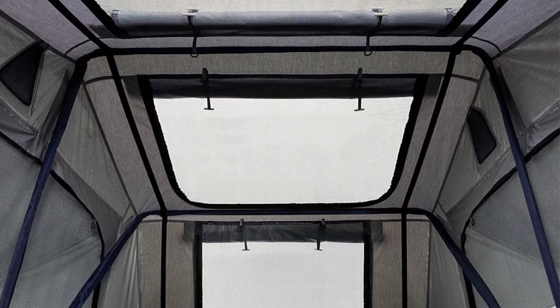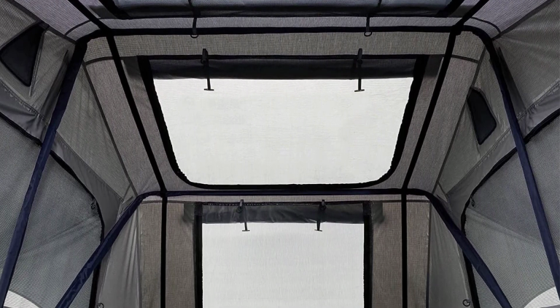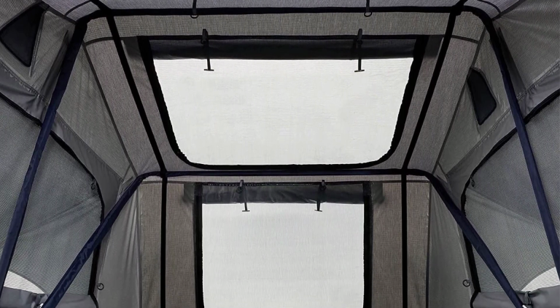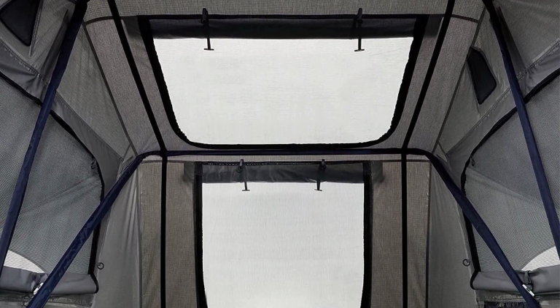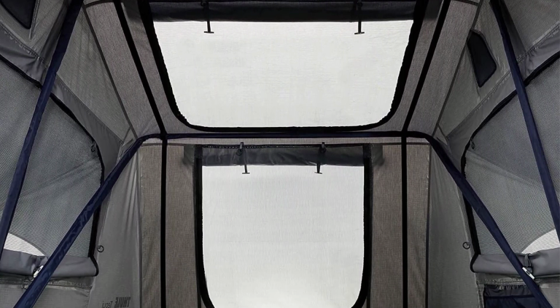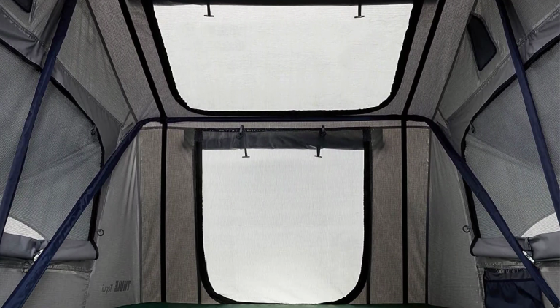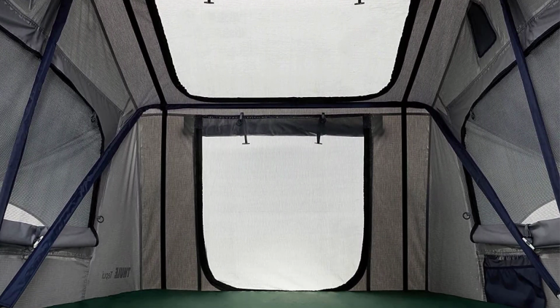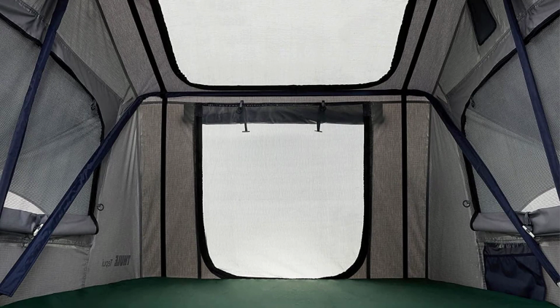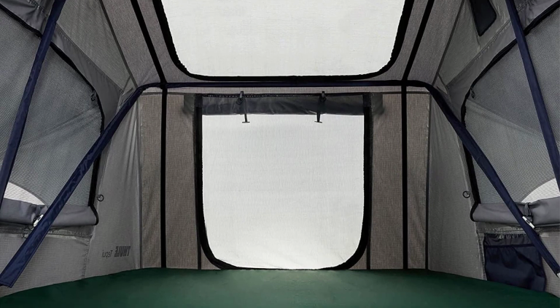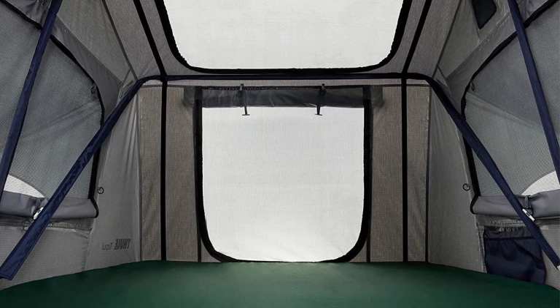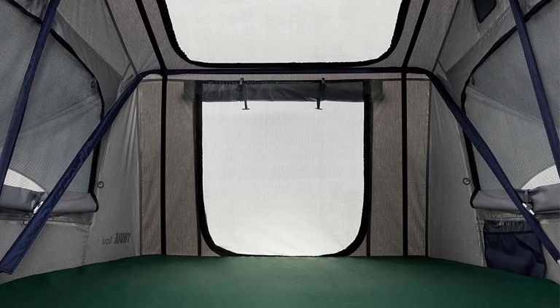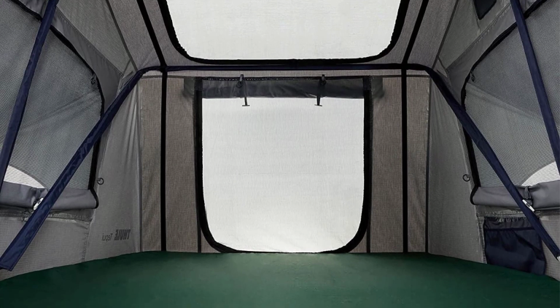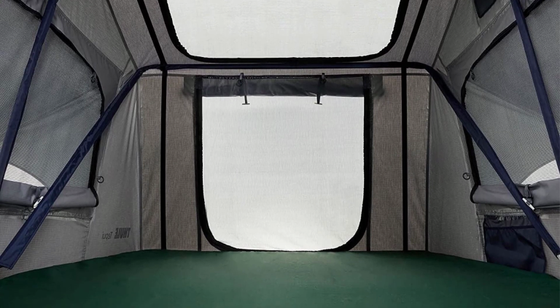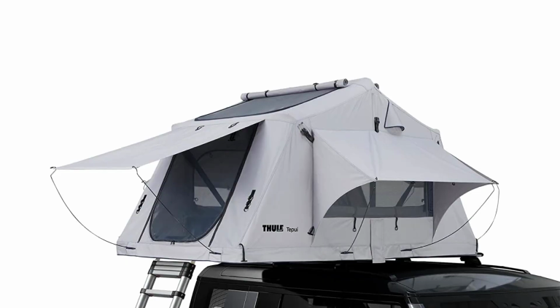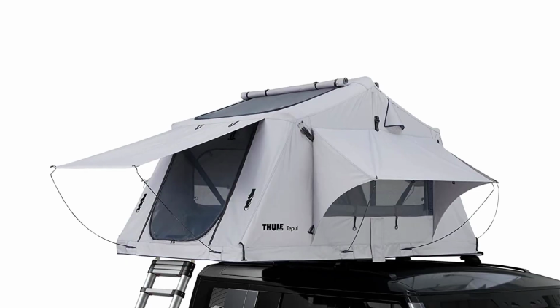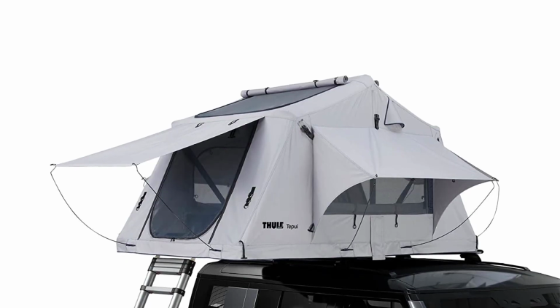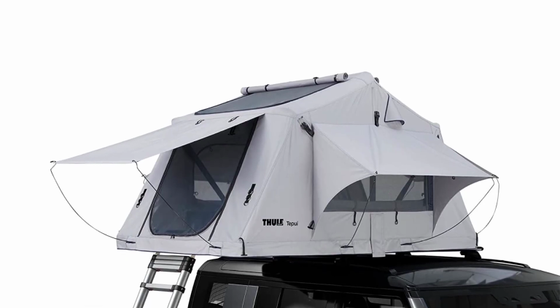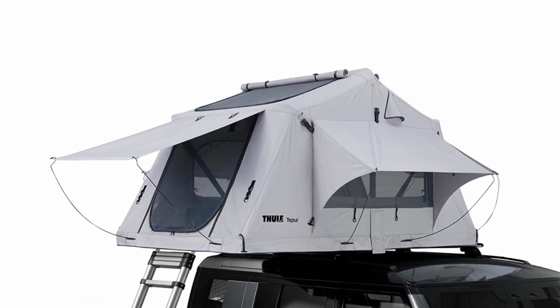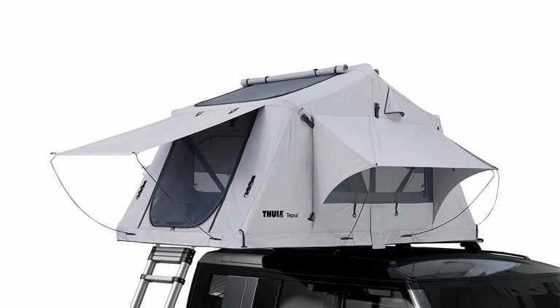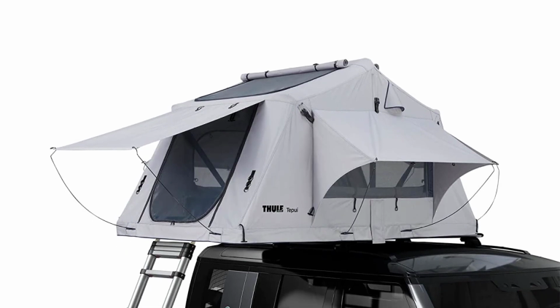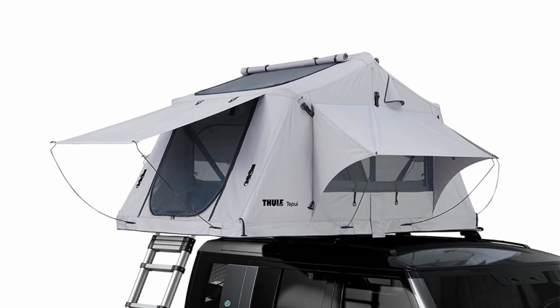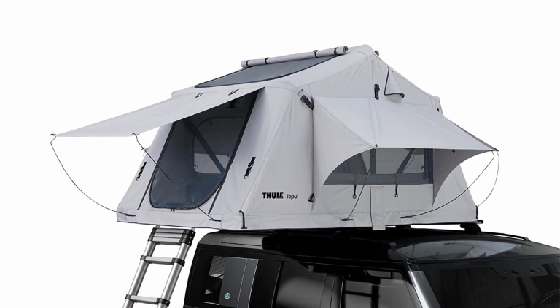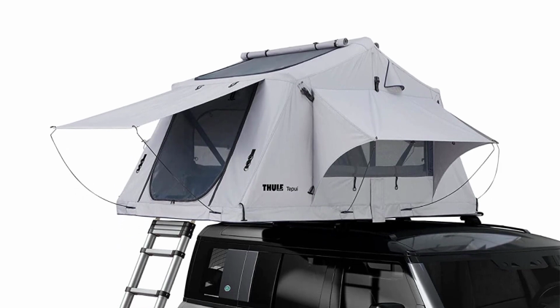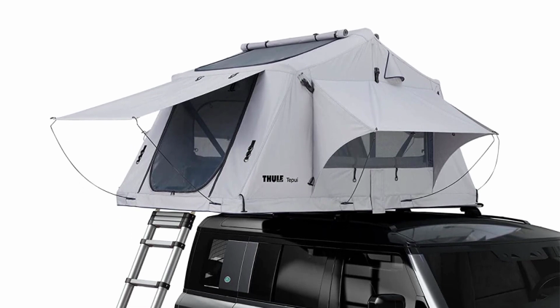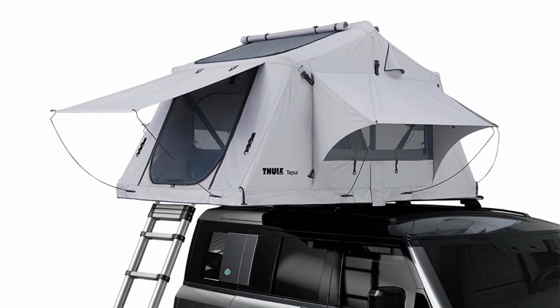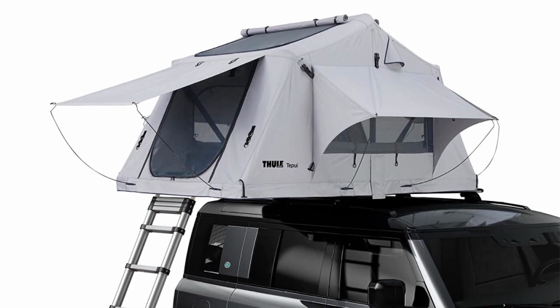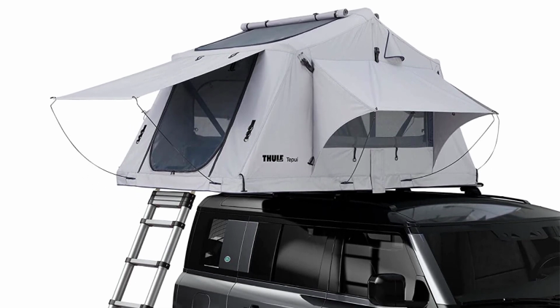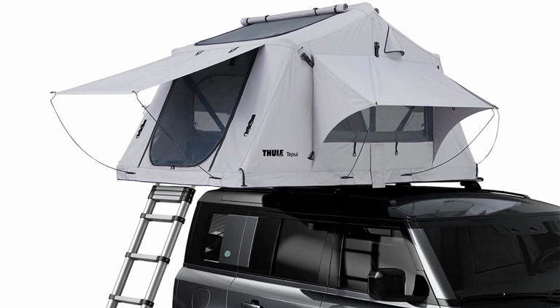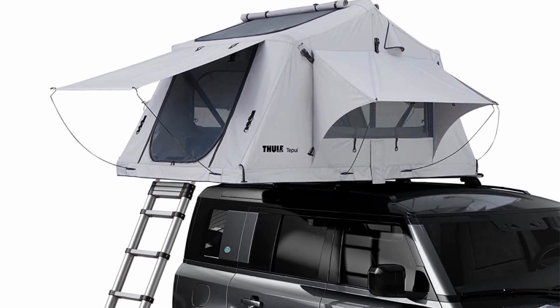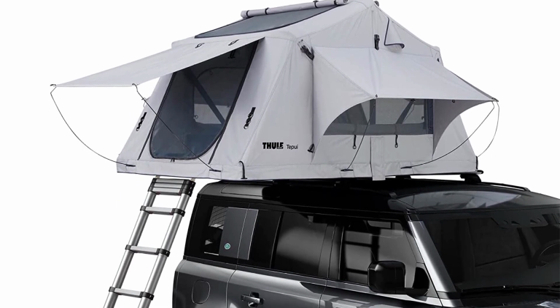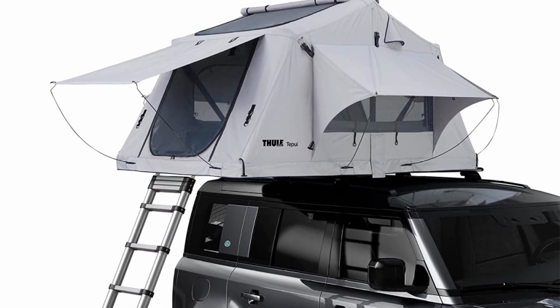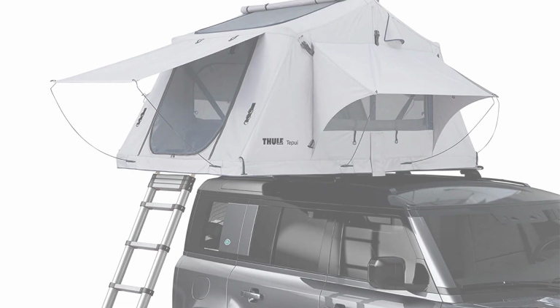We absolutely love this softshell tent — it folds out and is able to sleep up to three people. It's one of the best rooftop tents you can get, and the installation isn't too hard to figure out either. Like other tents, the Thule Tepui Explorer Kukenam 3 comes with mesh panels to allow airflow throughout the entire tent.